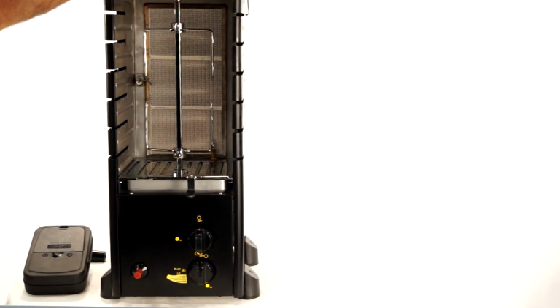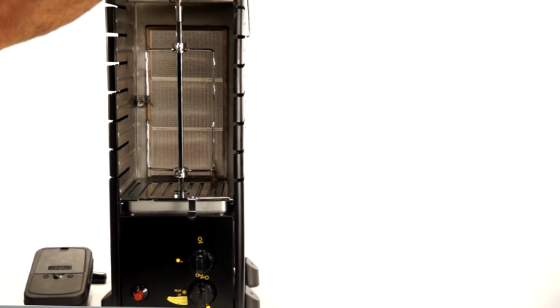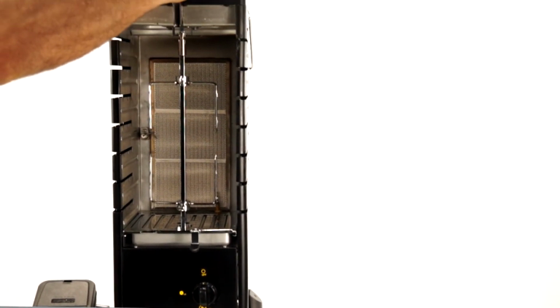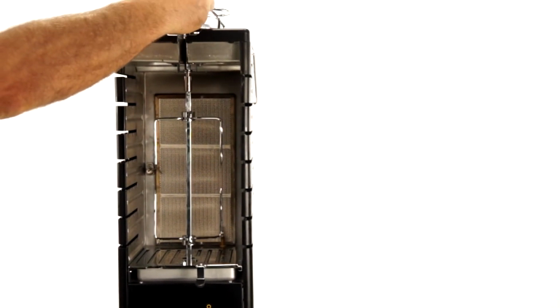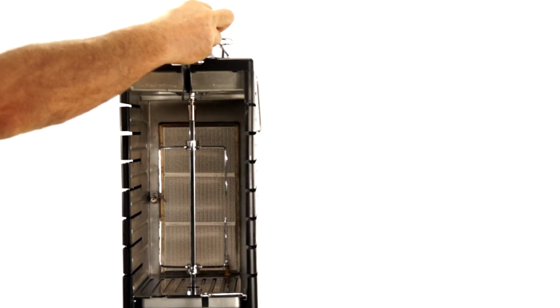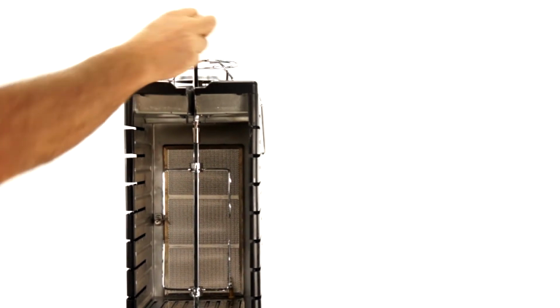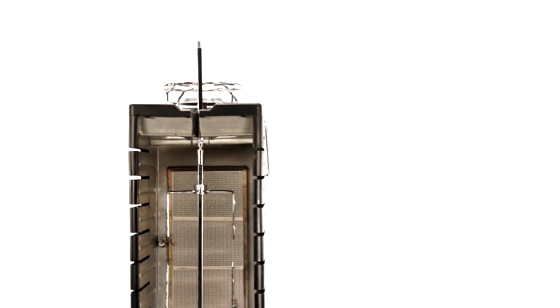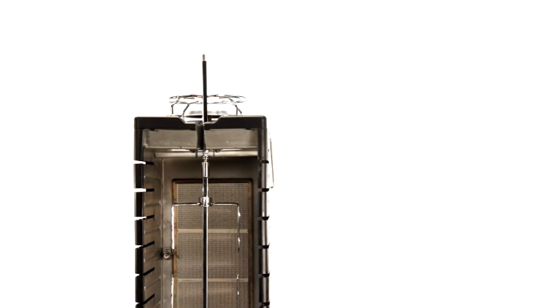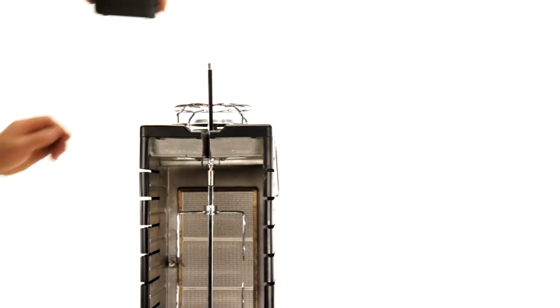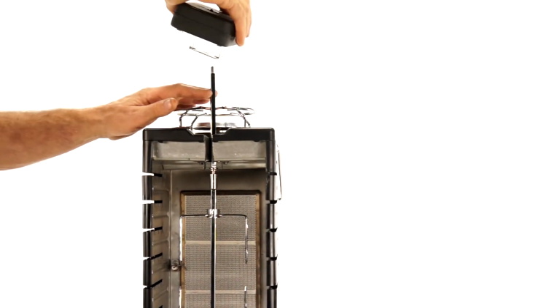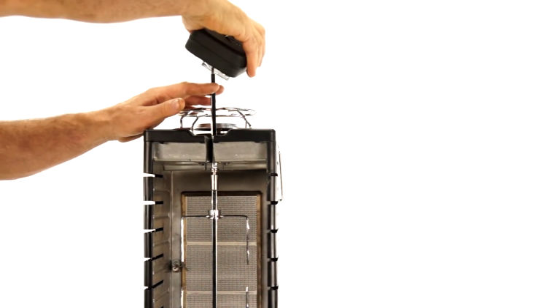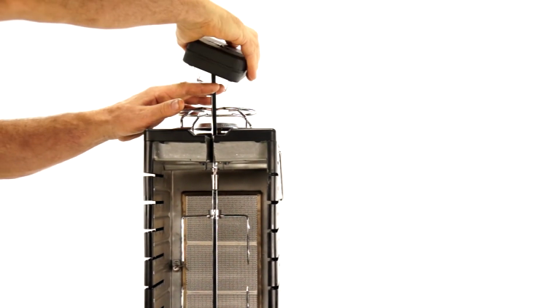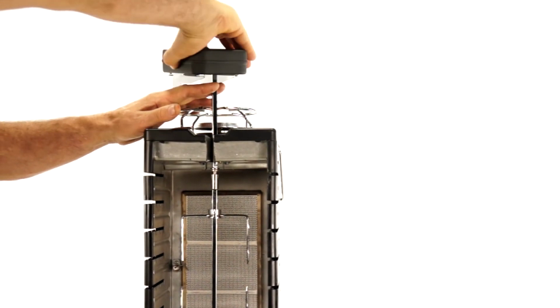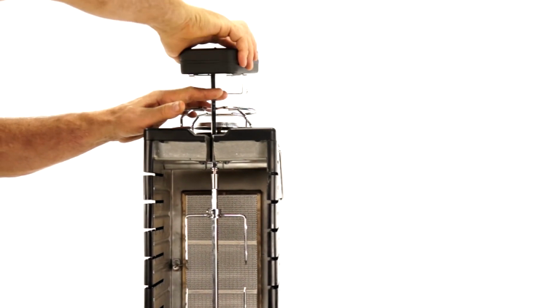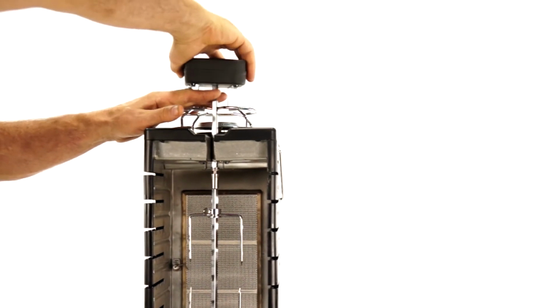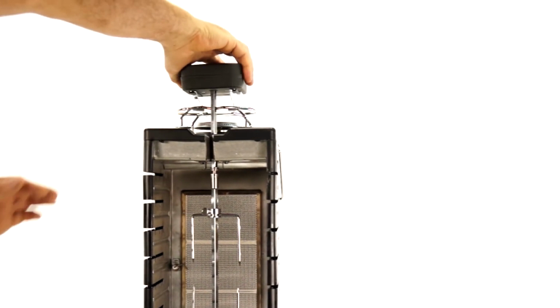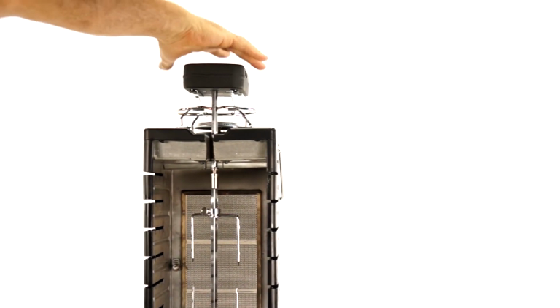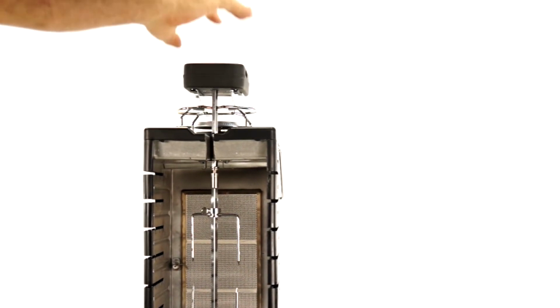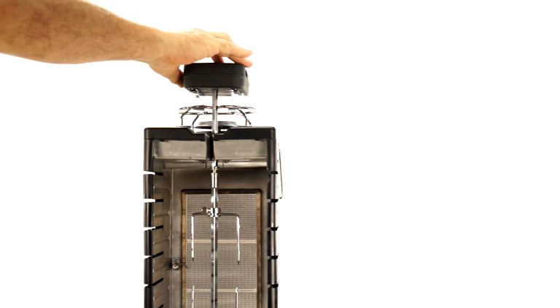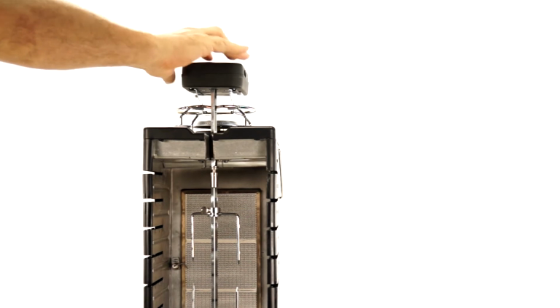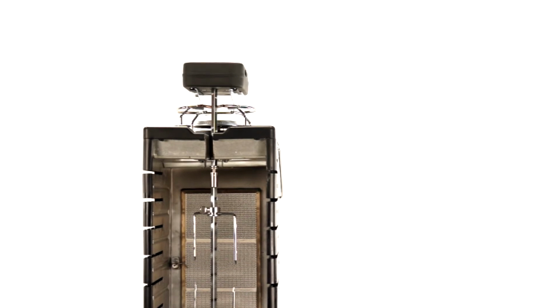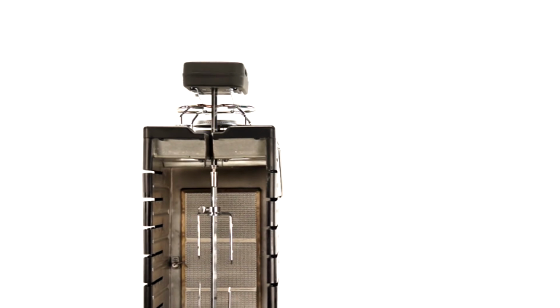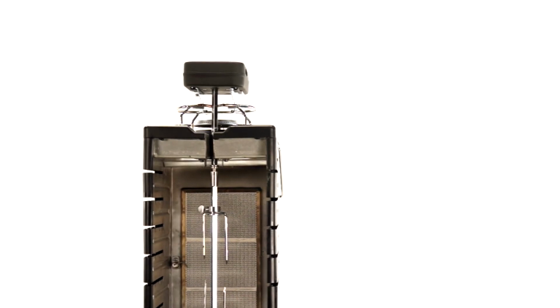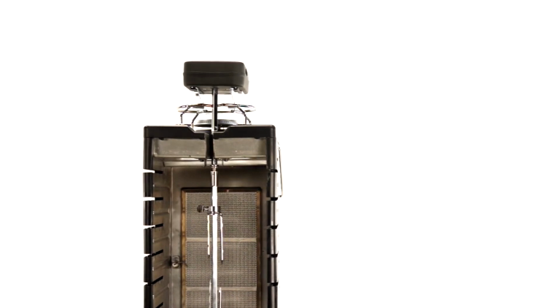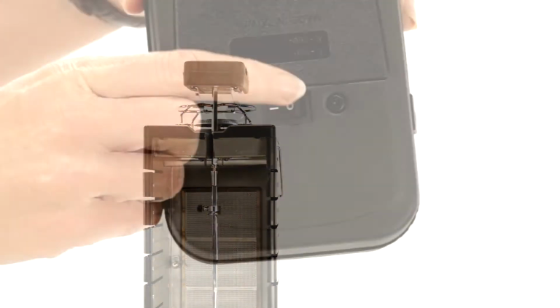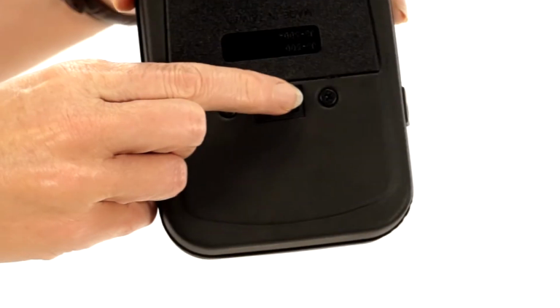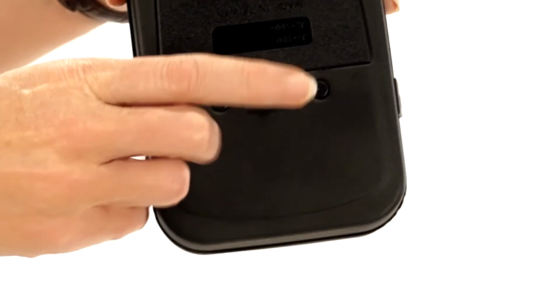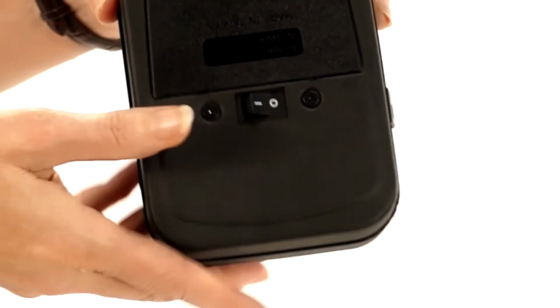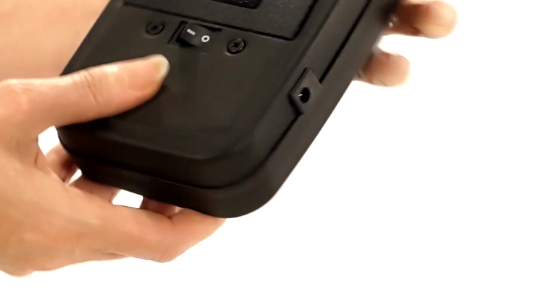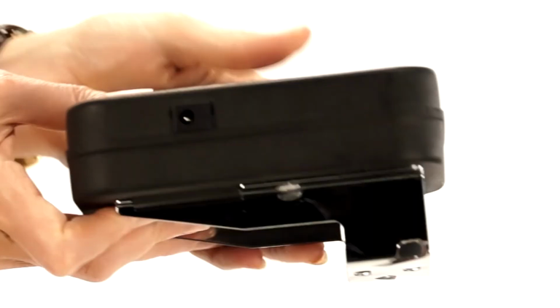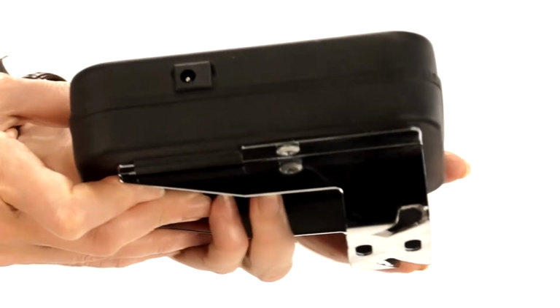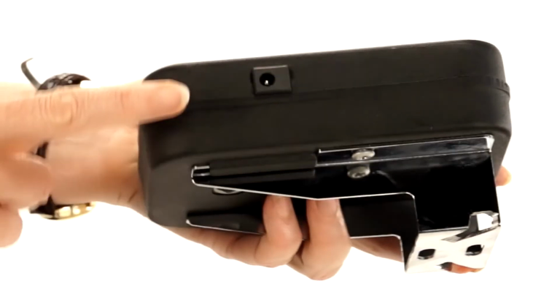Insert the shaft into the top of the unit, place the battery-powered motor on top, and switch it on. The motor can also be powered by an AC adapter.